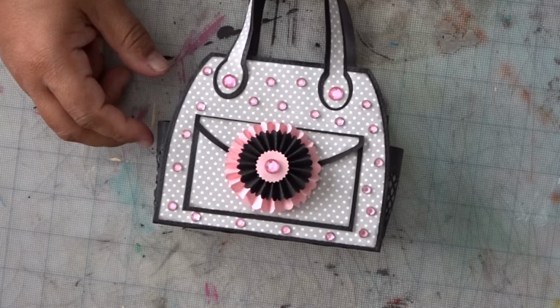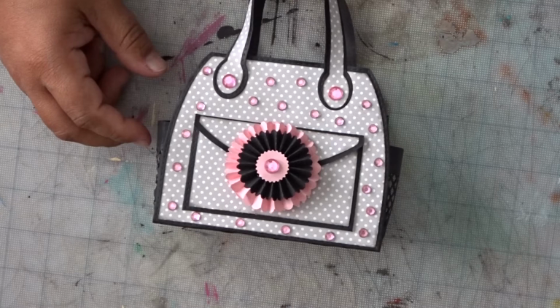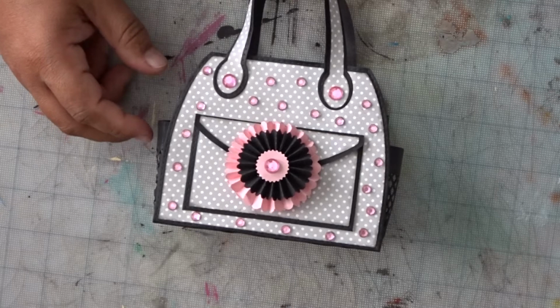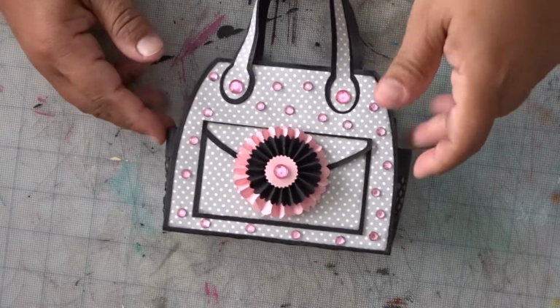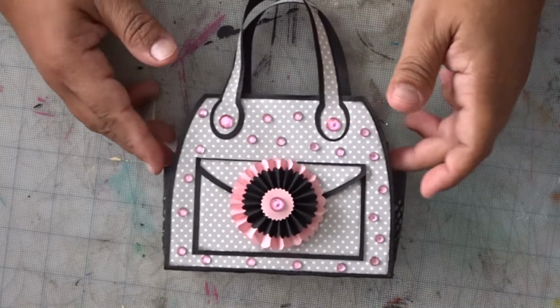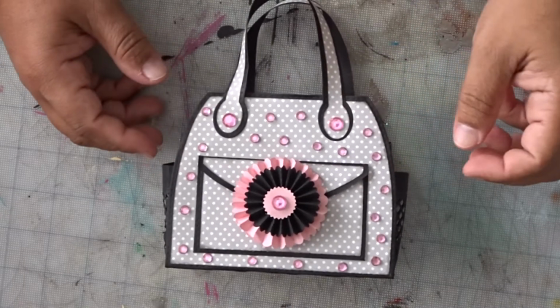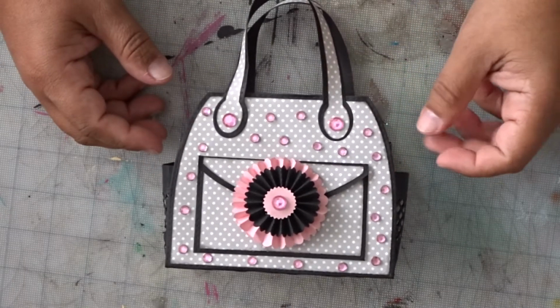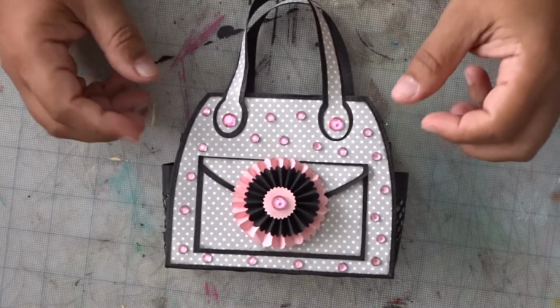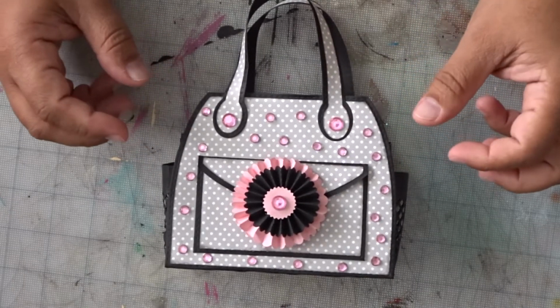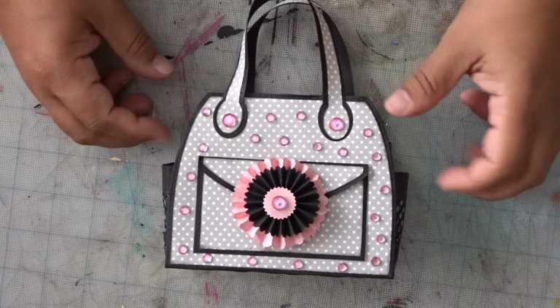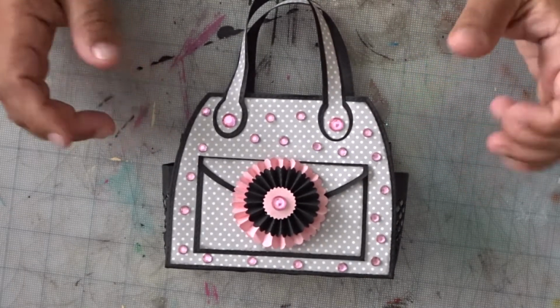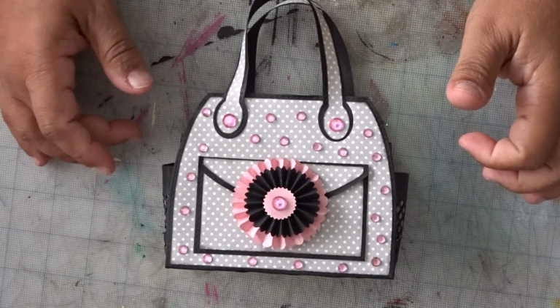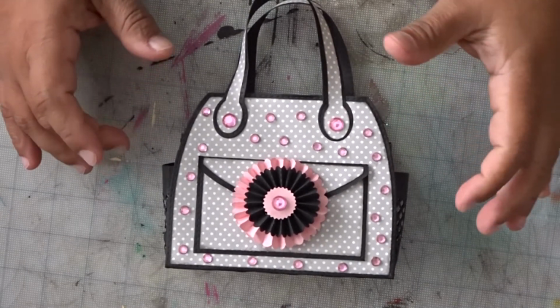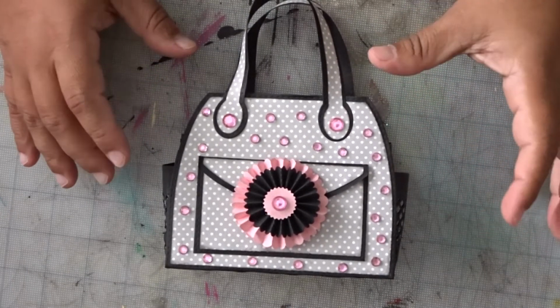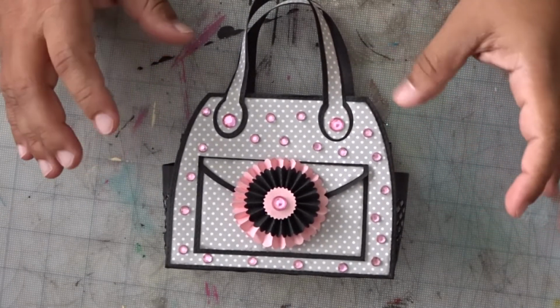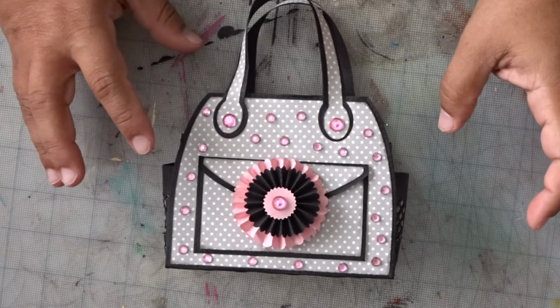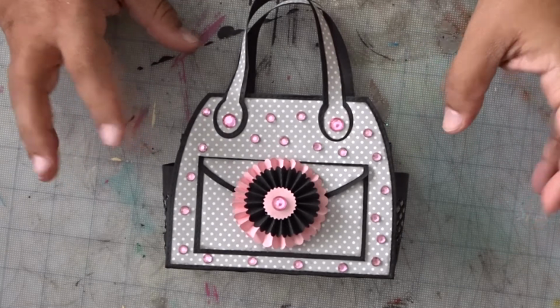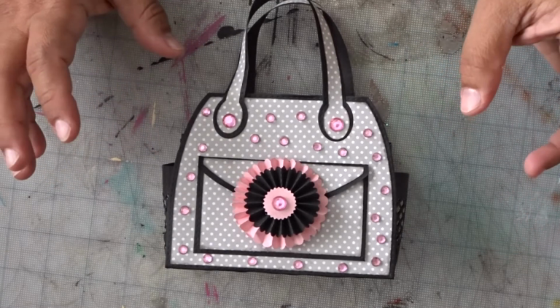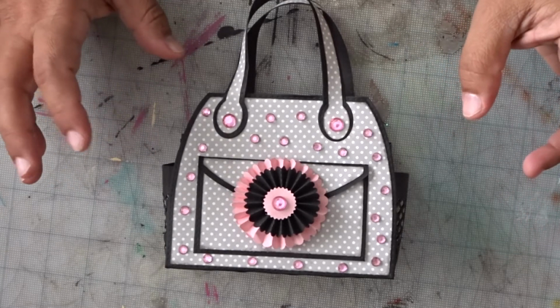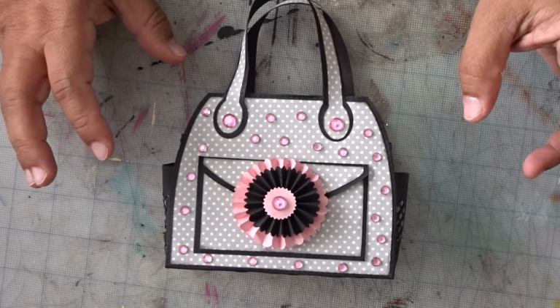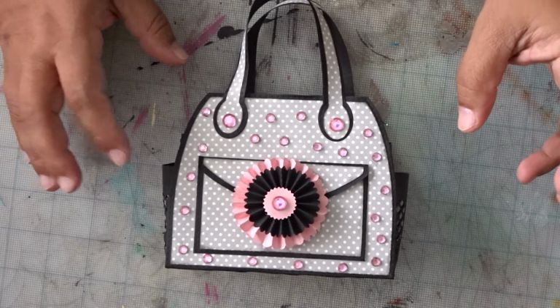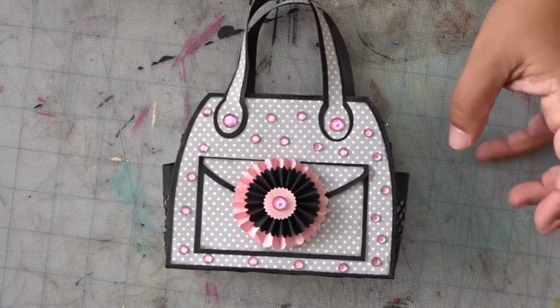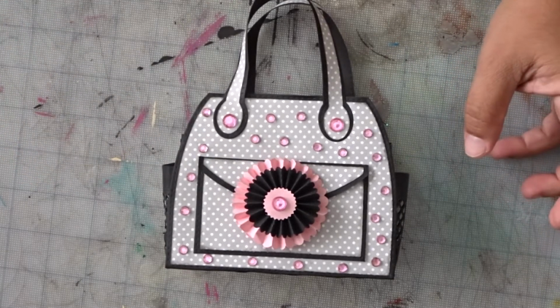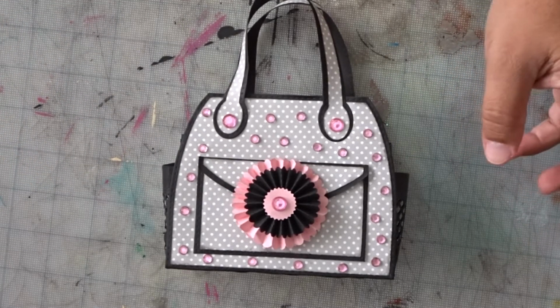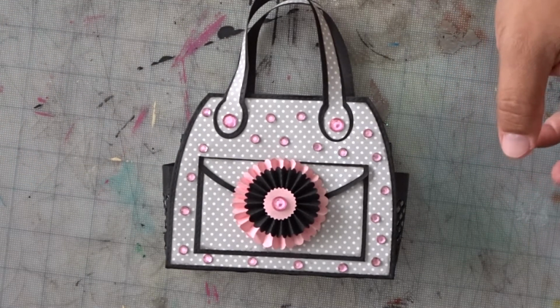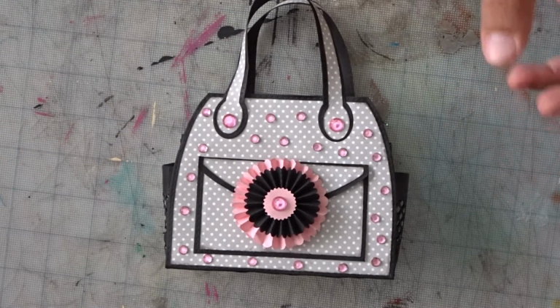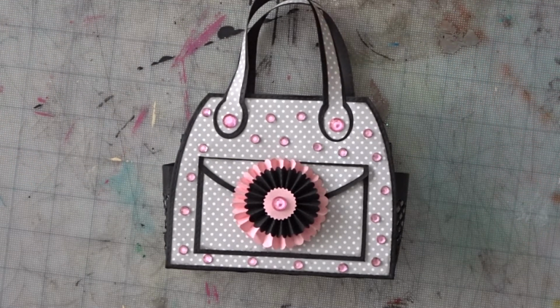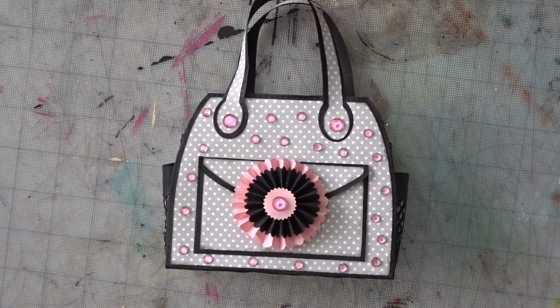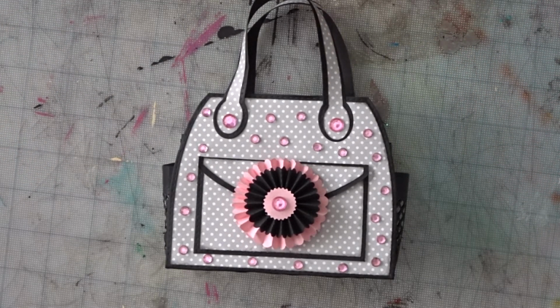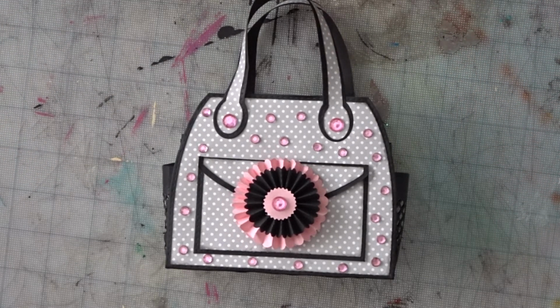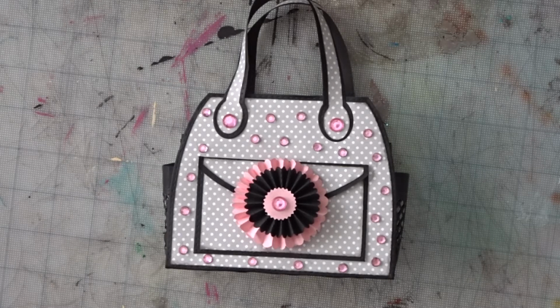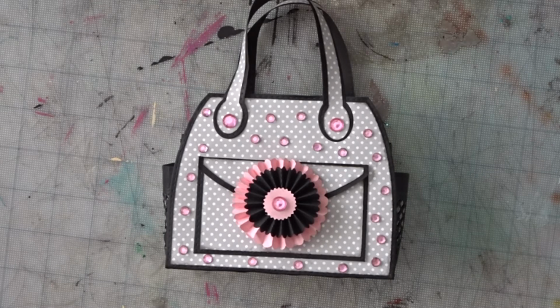Hi everybody, this is Eliana Marzan and I'm here to share with you how to piece the purse from the Old Daily Bread design.